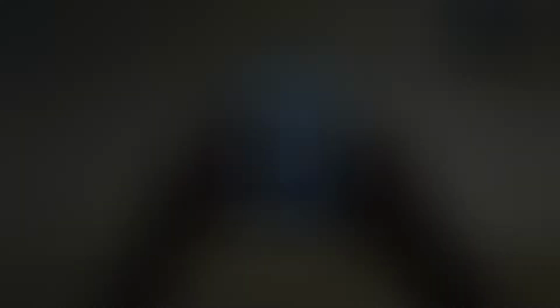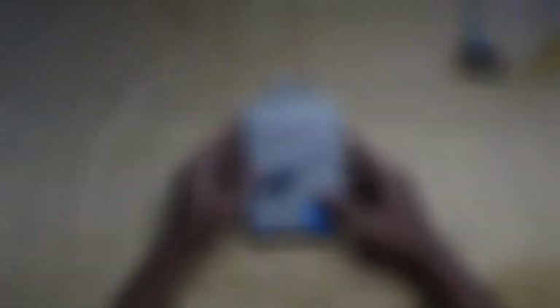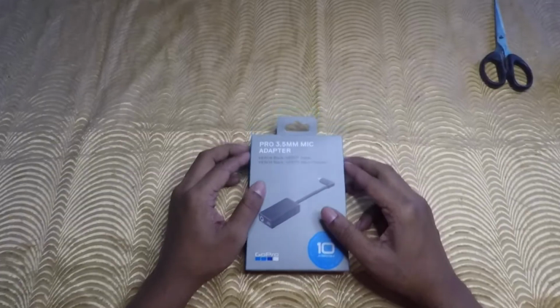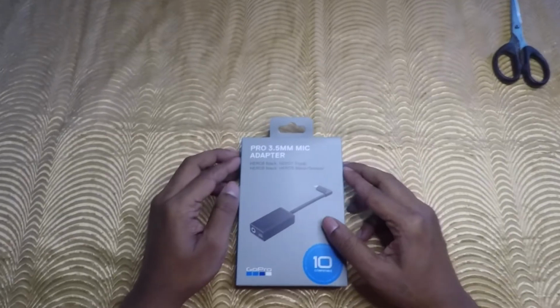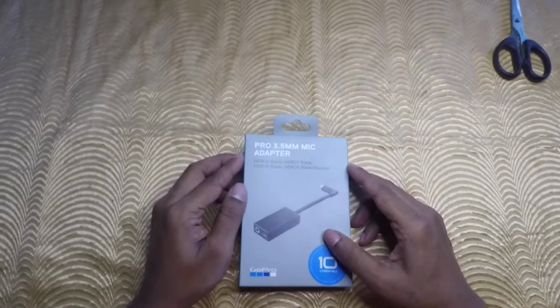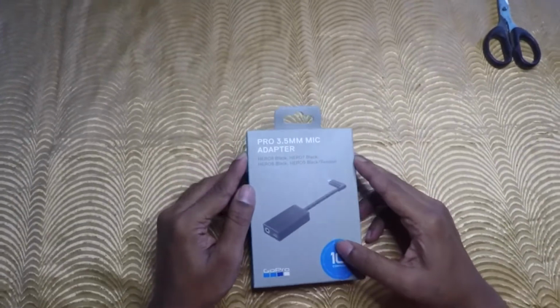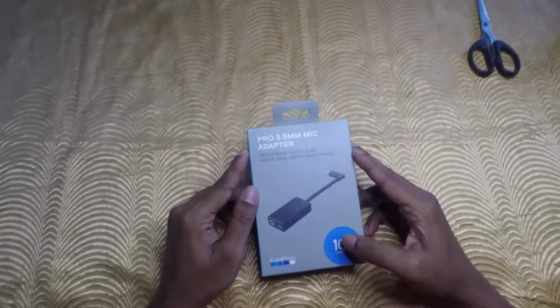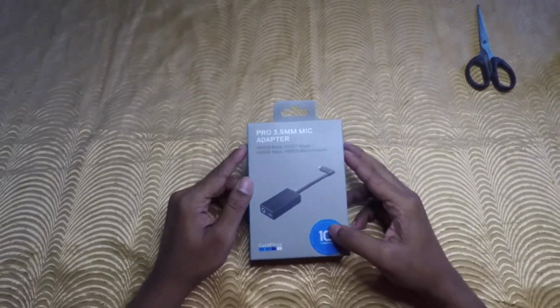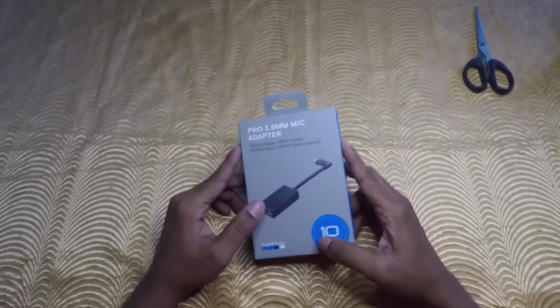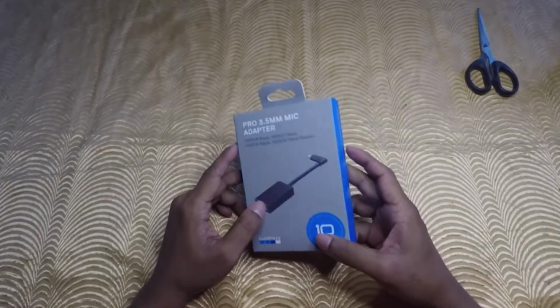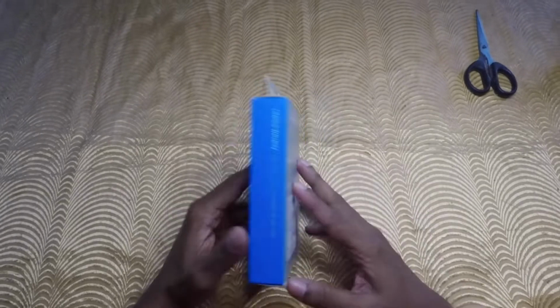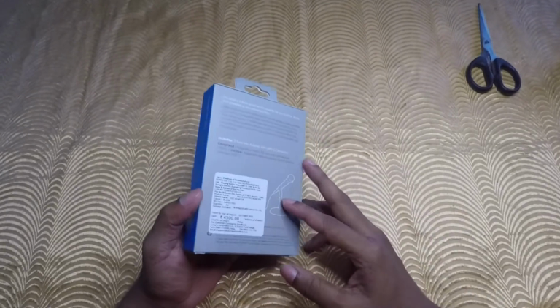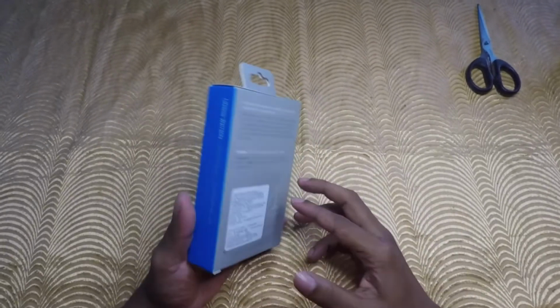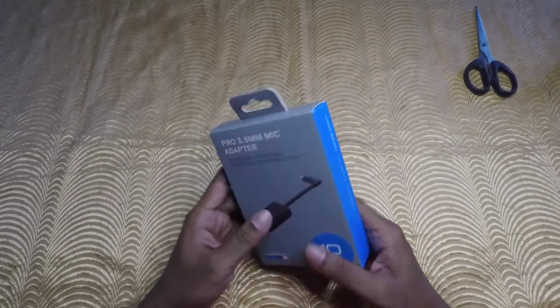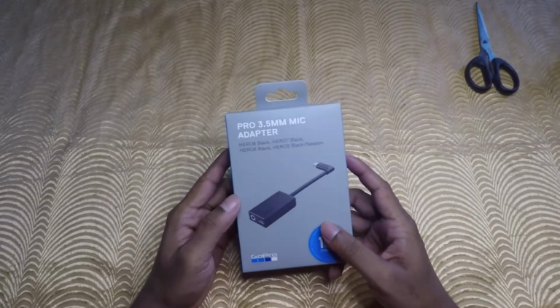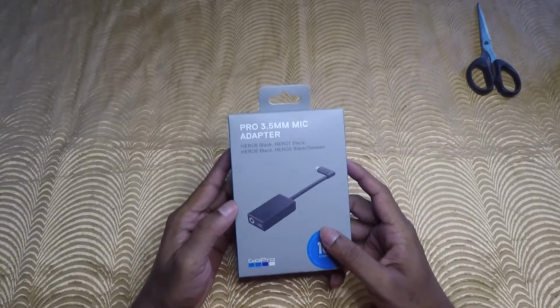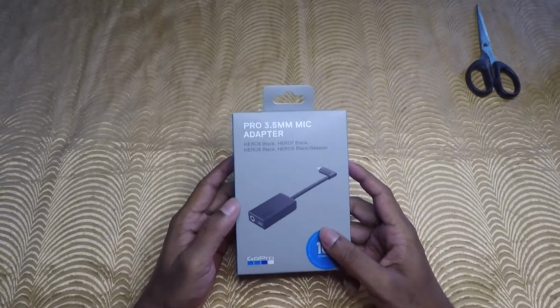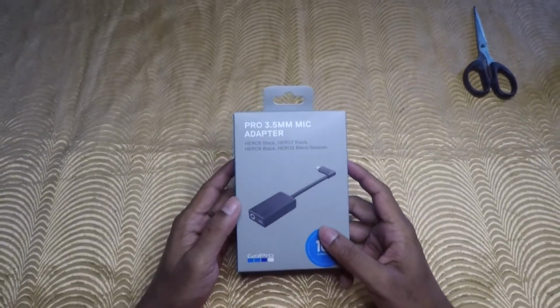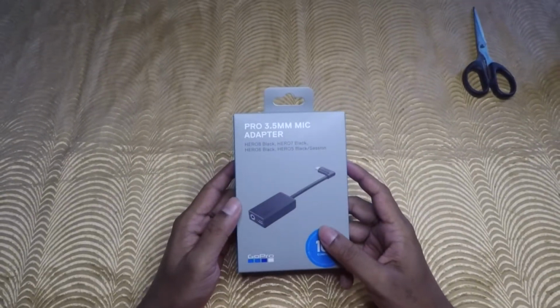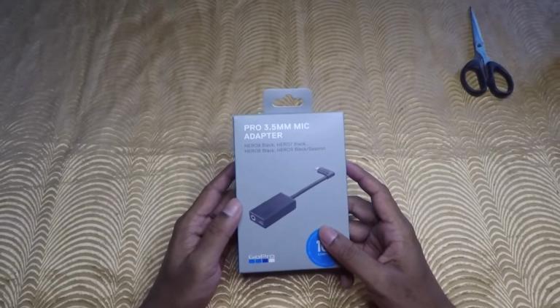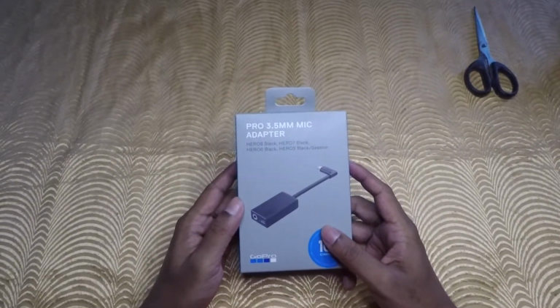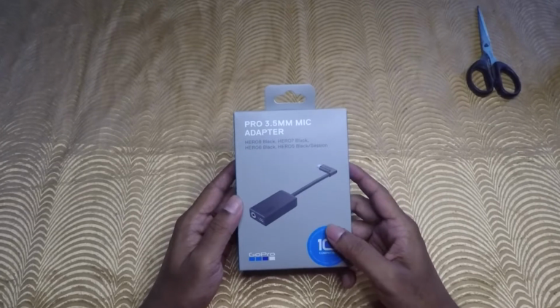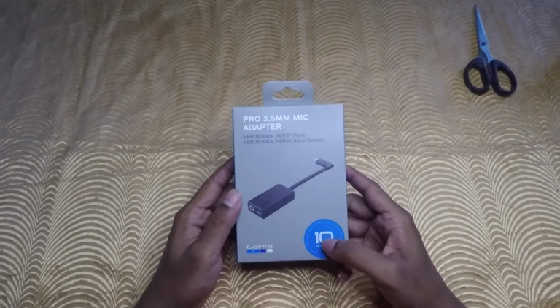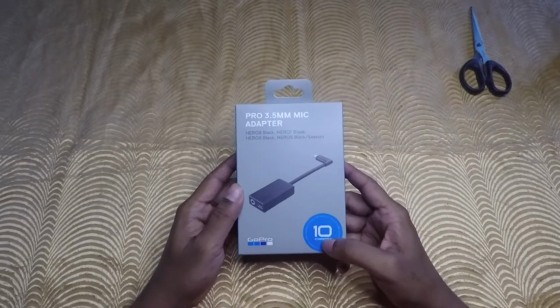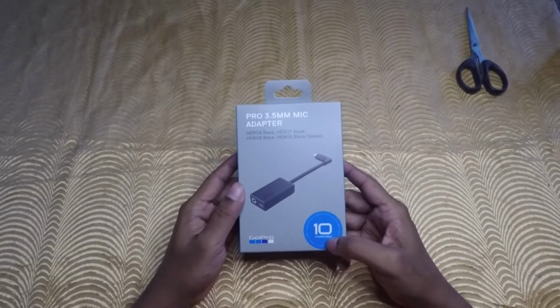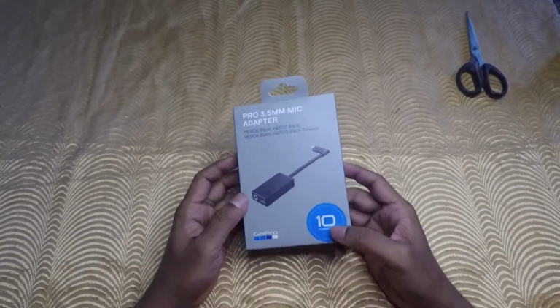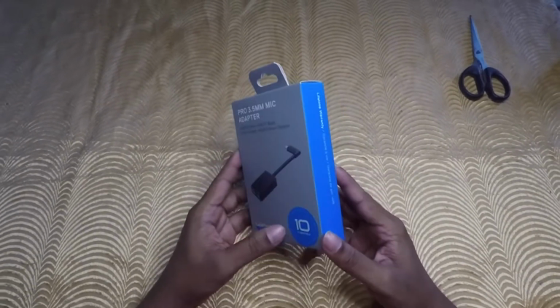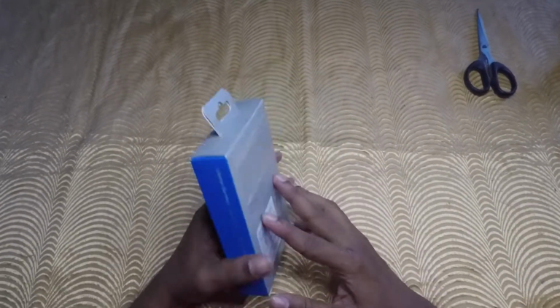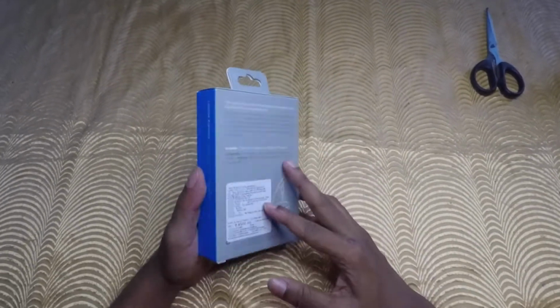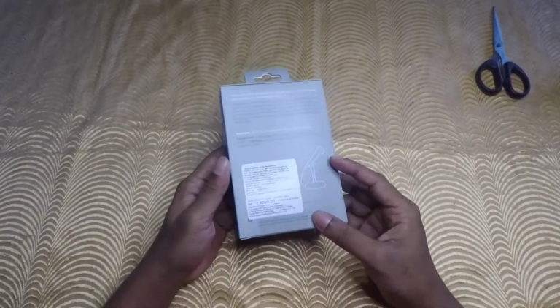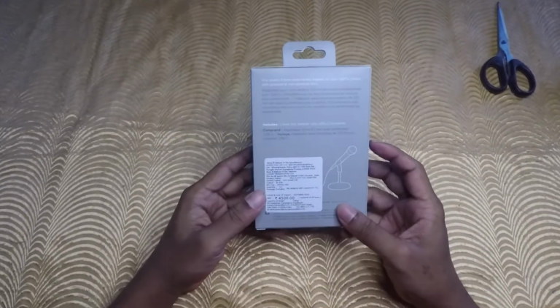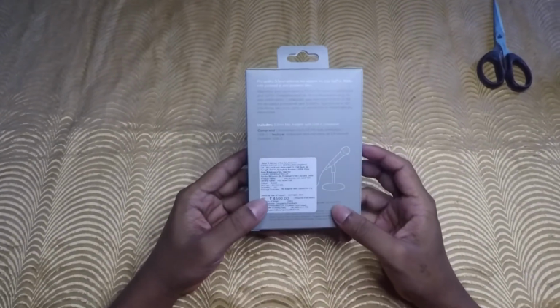Hi friends, welcome back to another video. So today we are going to unbox the 3.5mm mic adapter, which is connected to the 3.5mm mic, which is connected to the GoPro.